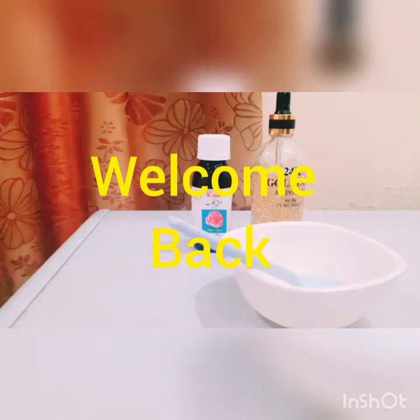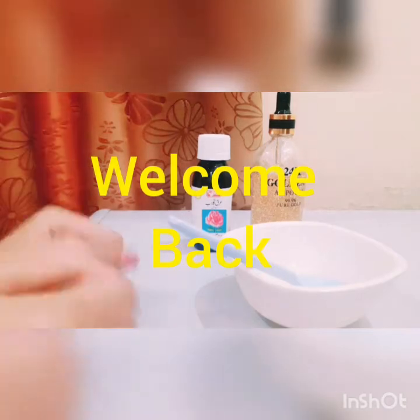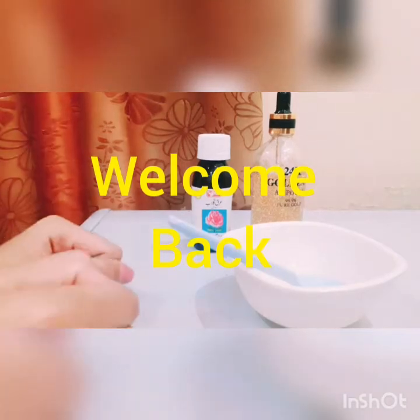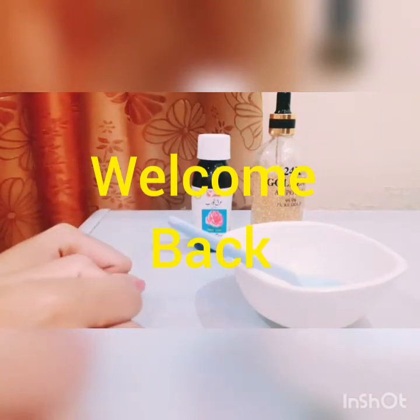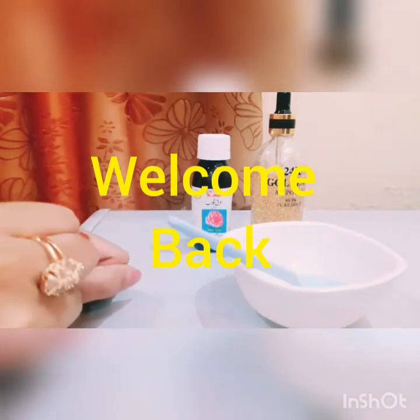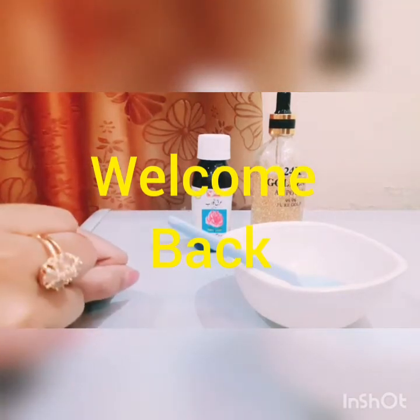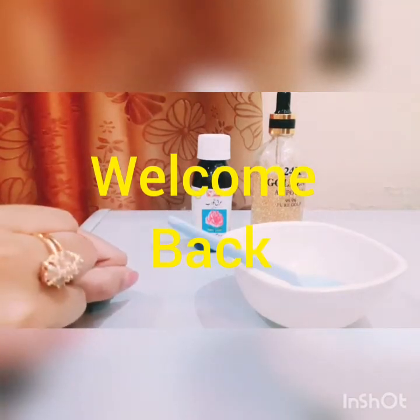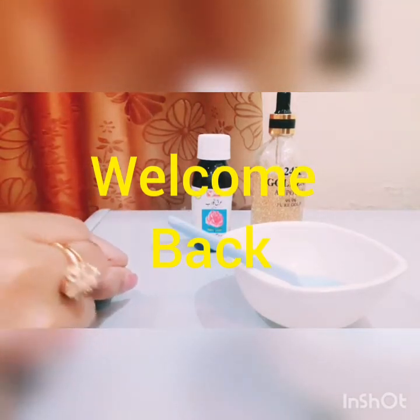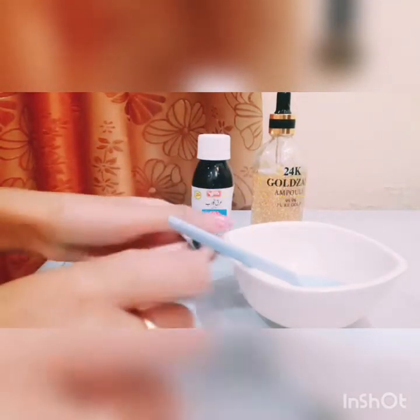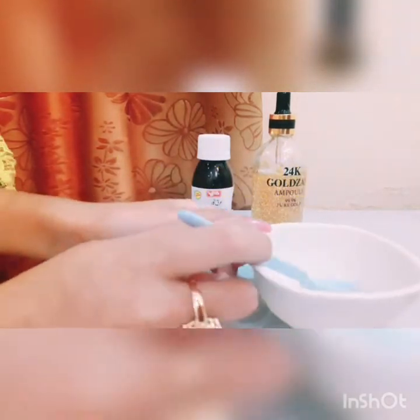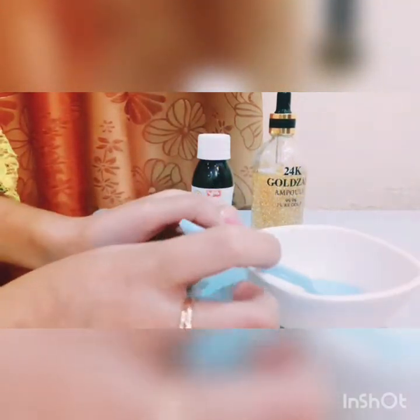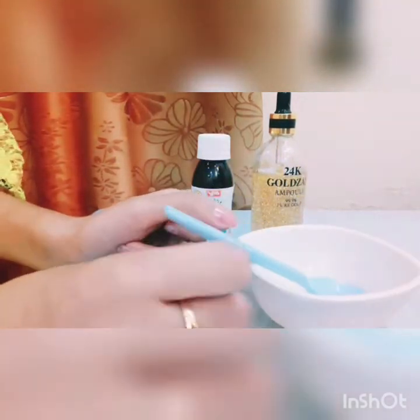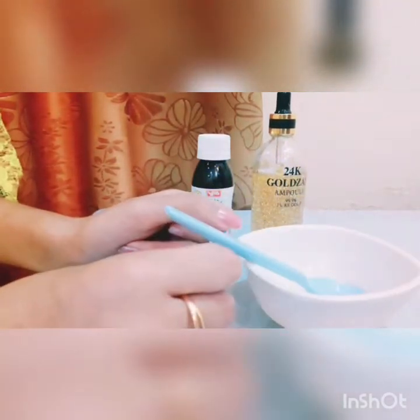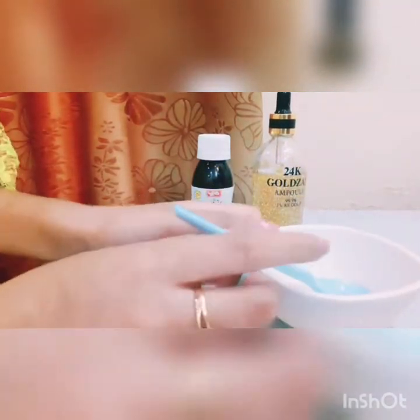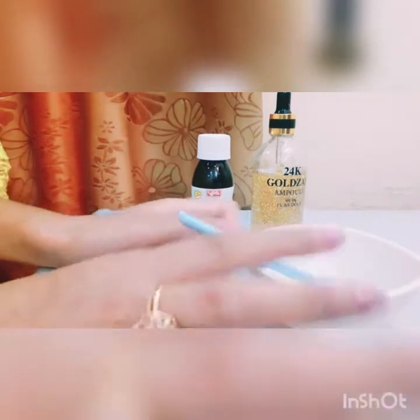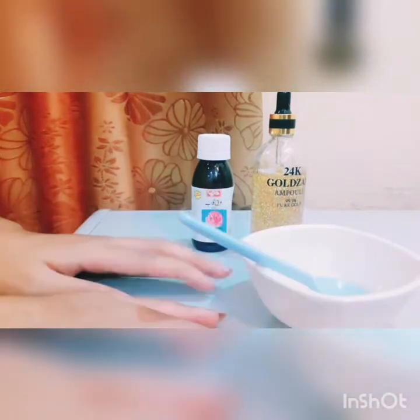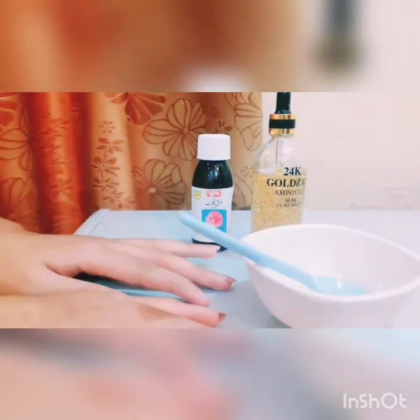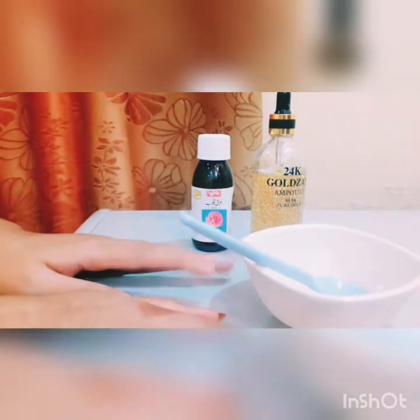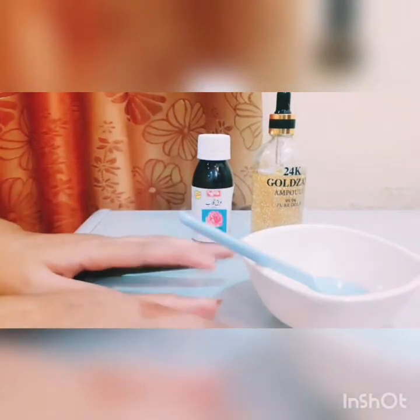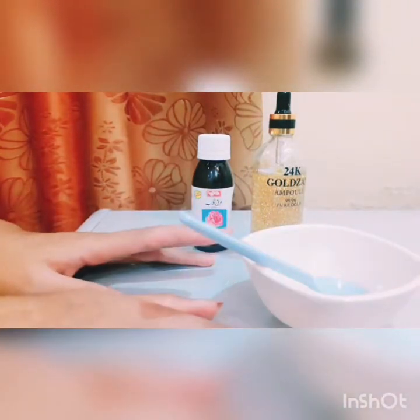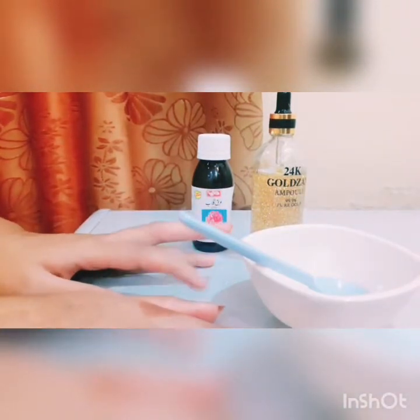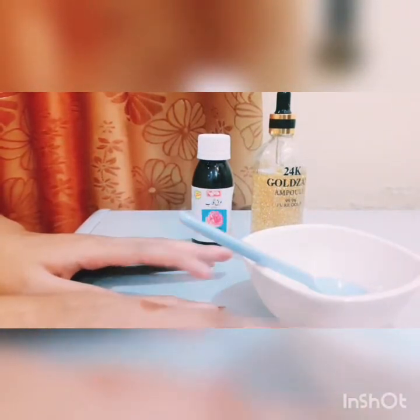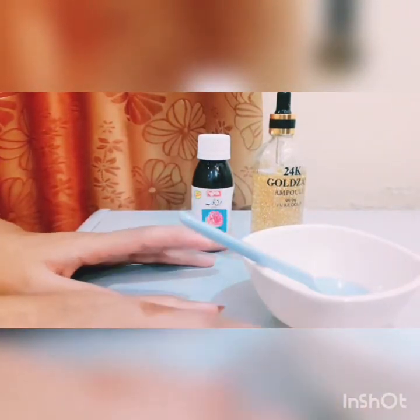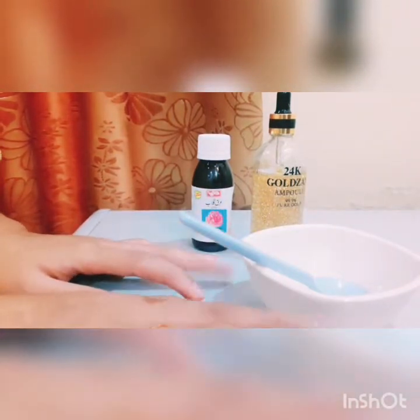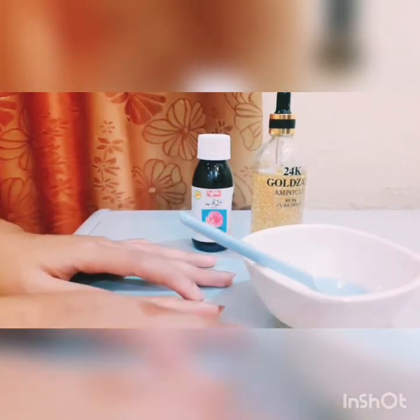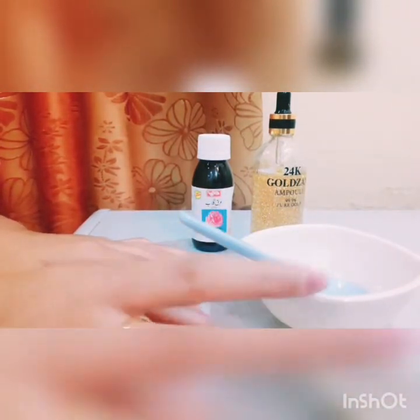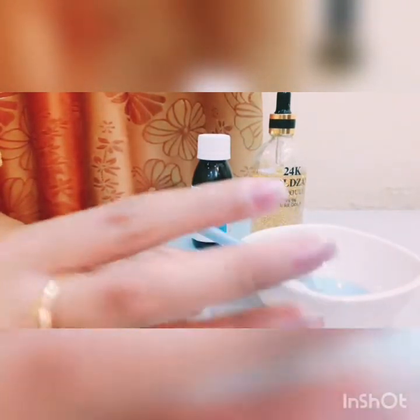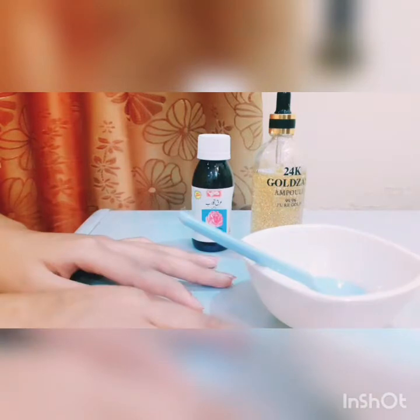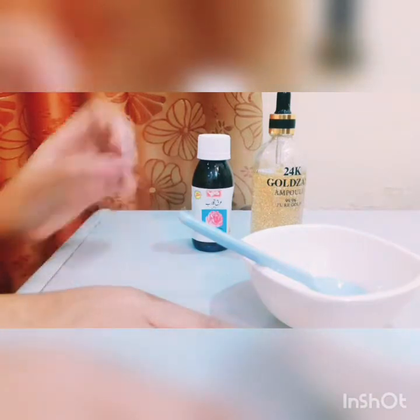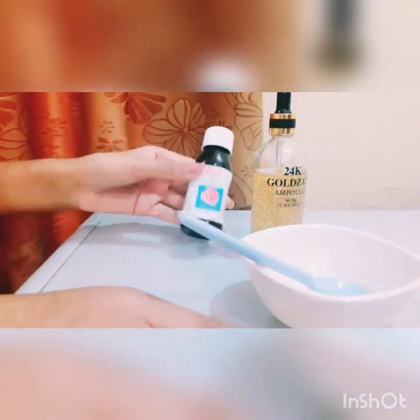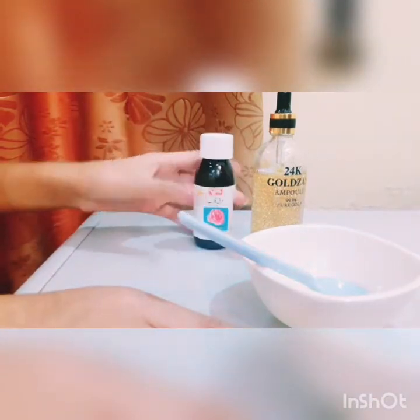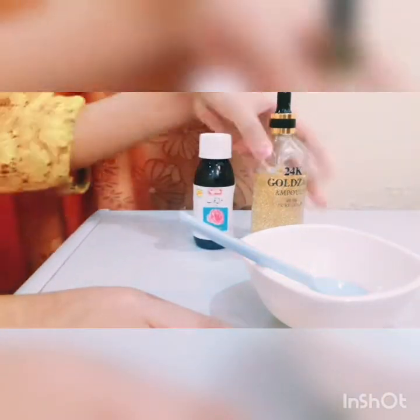Hi guys, today we are going to use 10 tint which is very easy in the pocket. I think it's about 1200k round. If you buy it, it's about 6, 7, 800k round. Today we are going to make 4 things with tint.